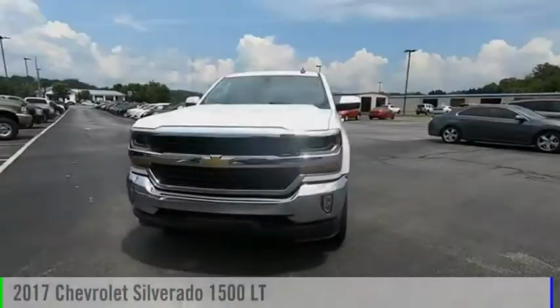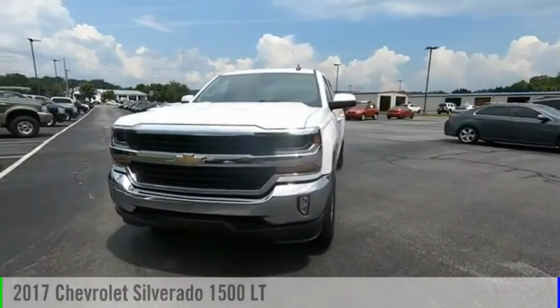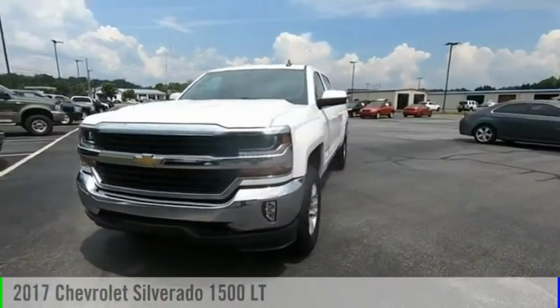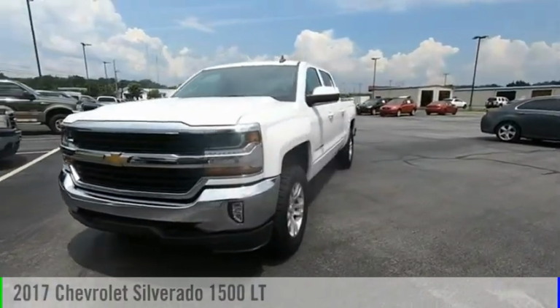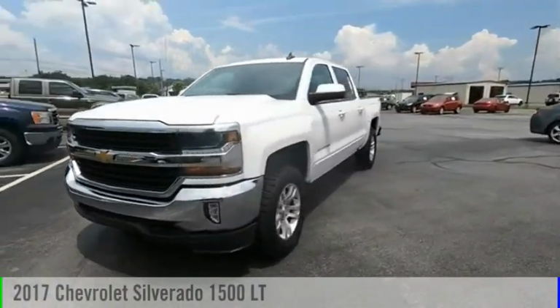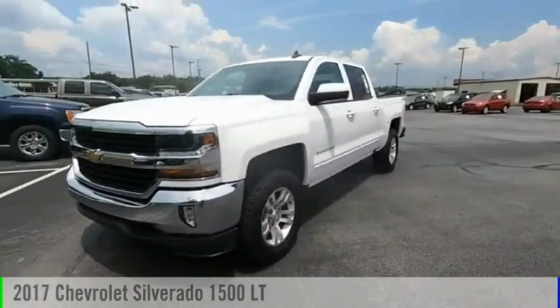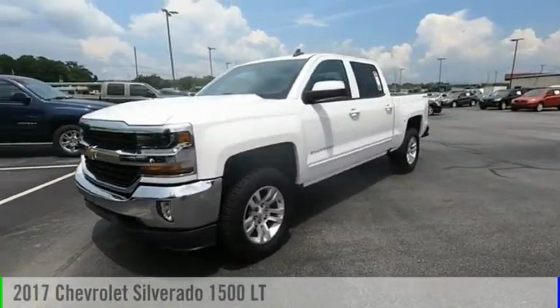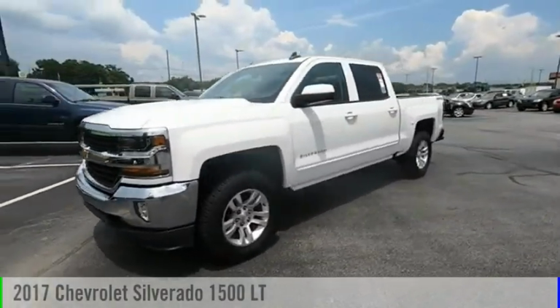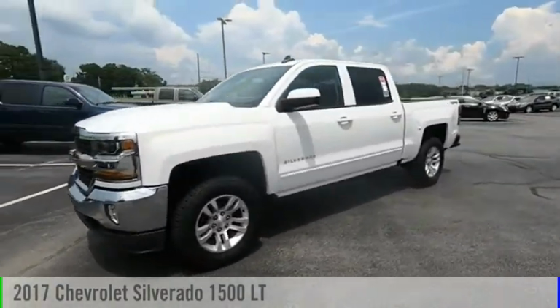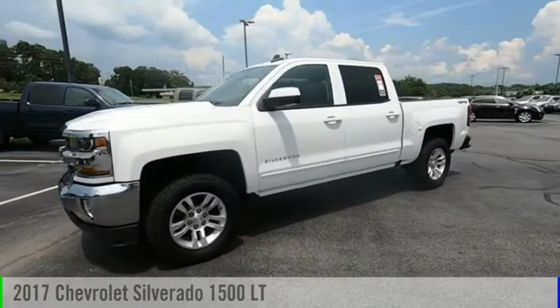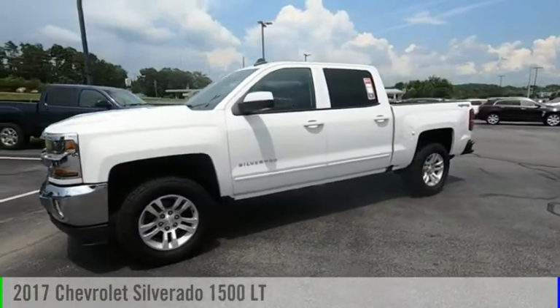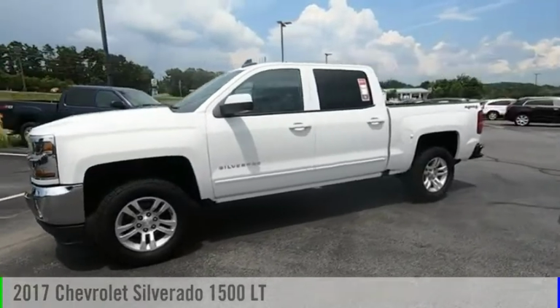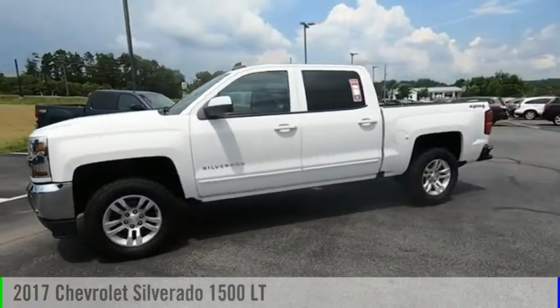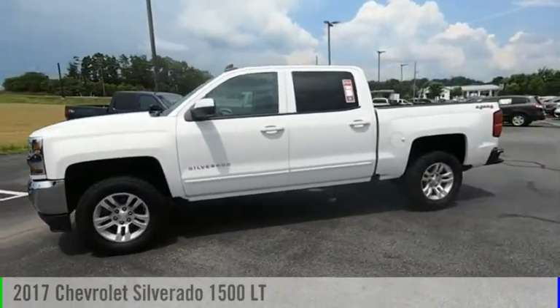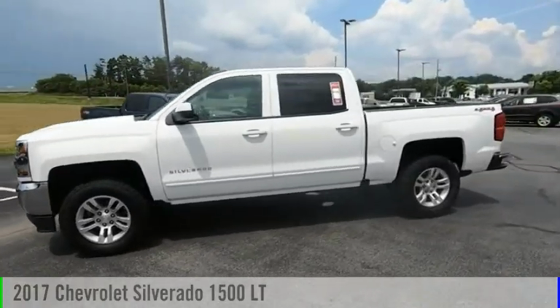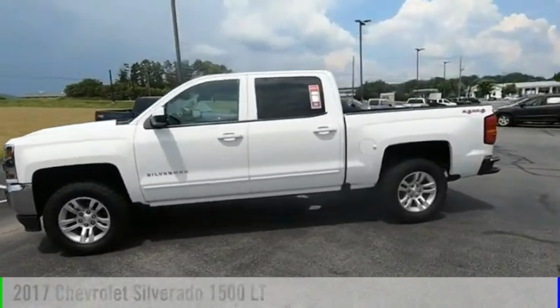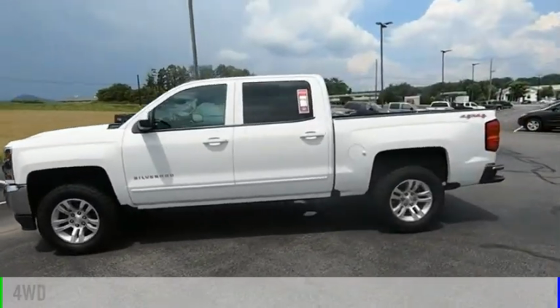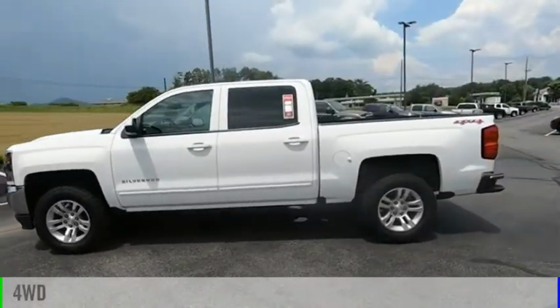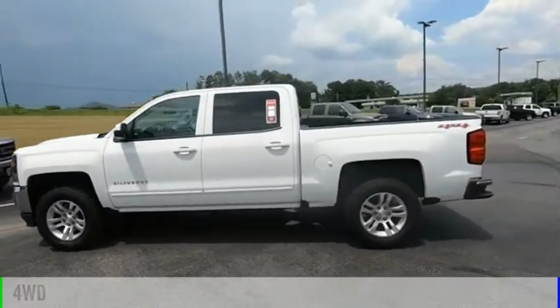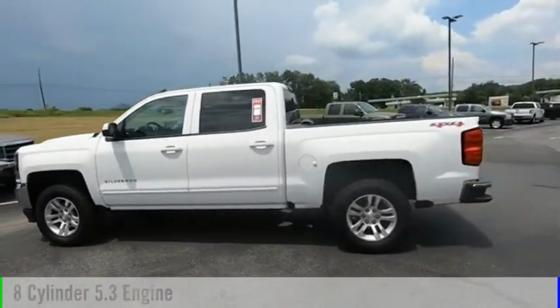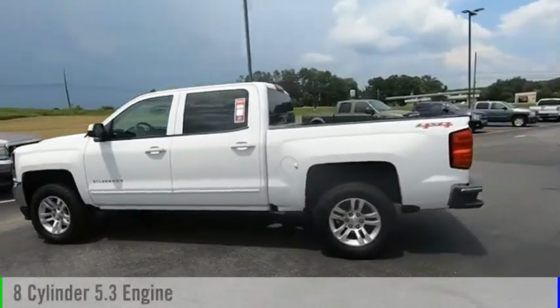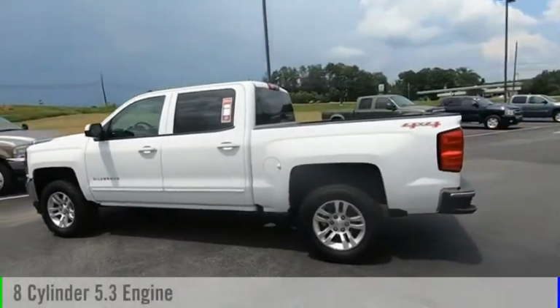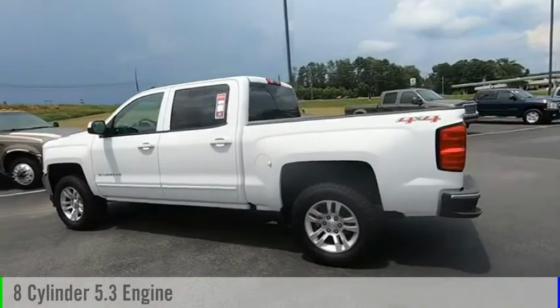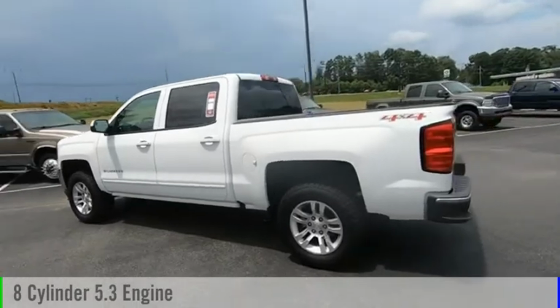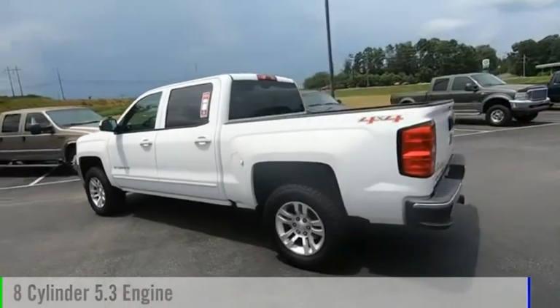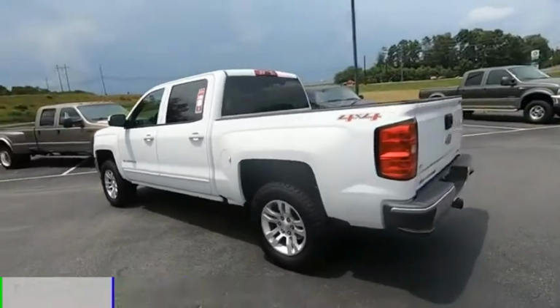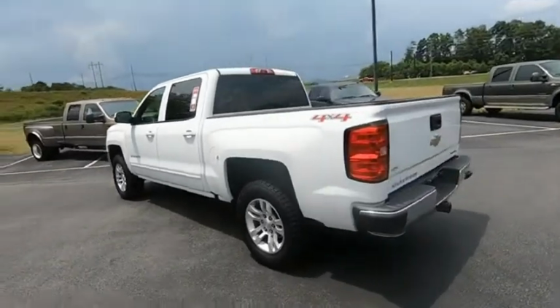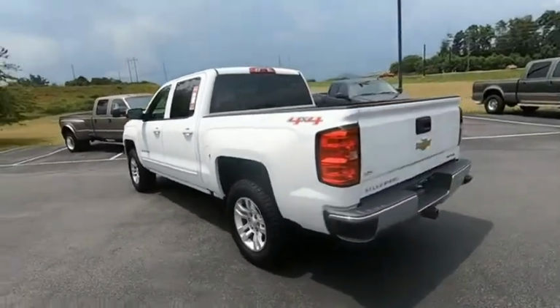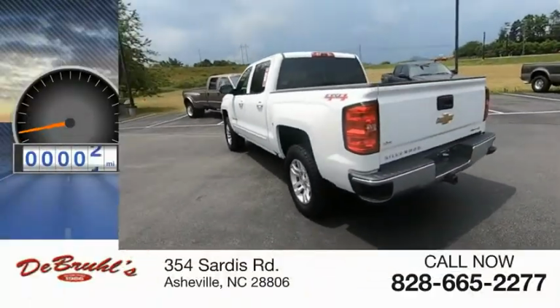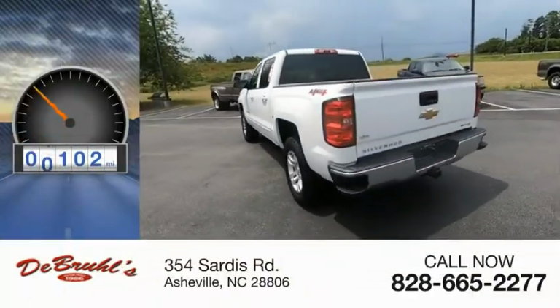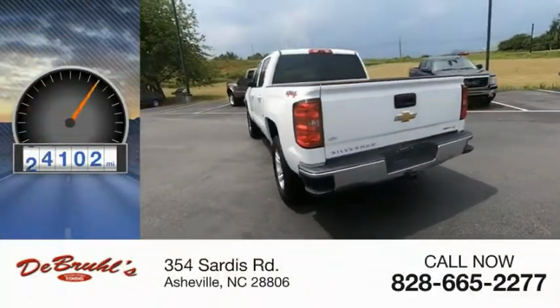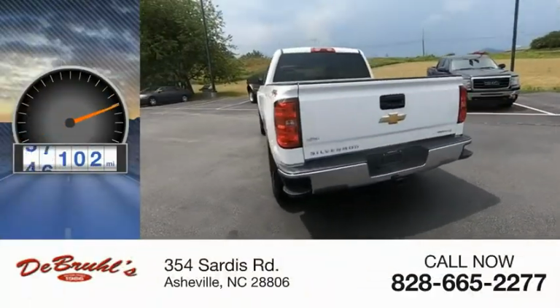You are going to love the 2017 Silverado 1500. This vehicle is powered by a four-wheel drive, eight-cylinder, 5.3-liter engine. This vehicle has less than 60,000 miles.